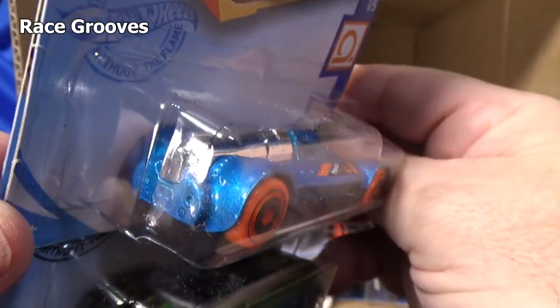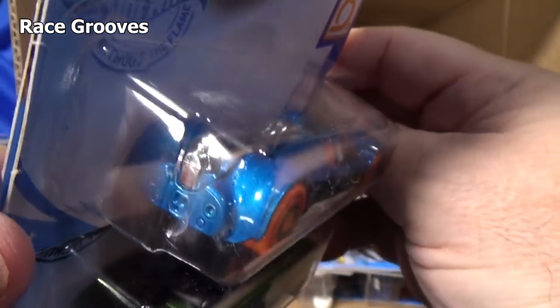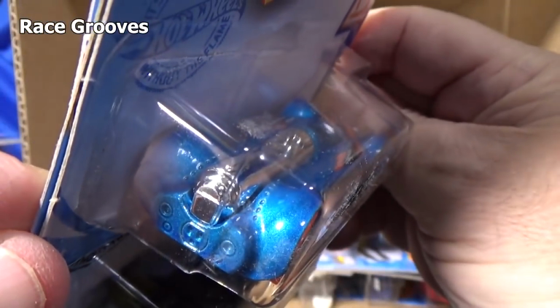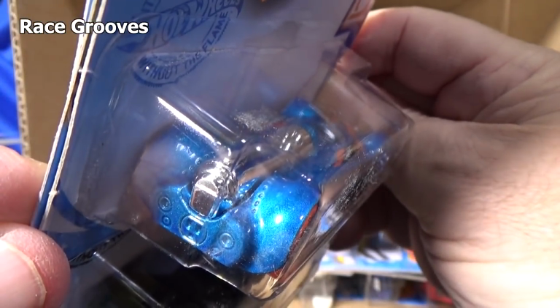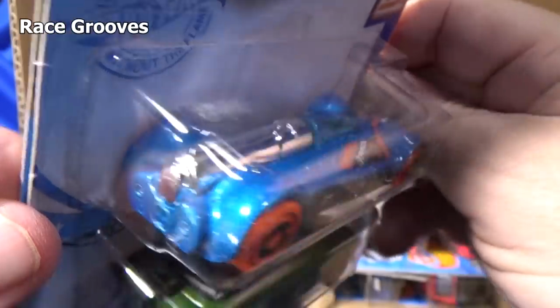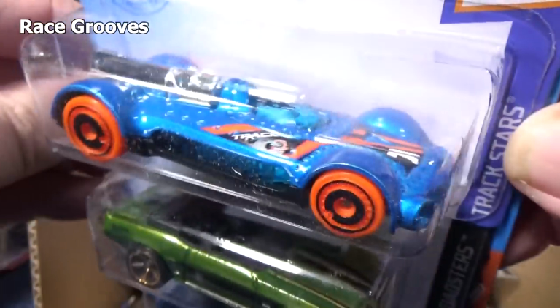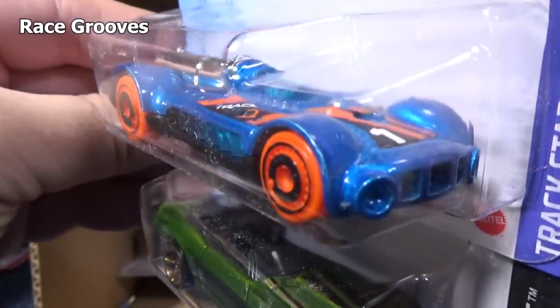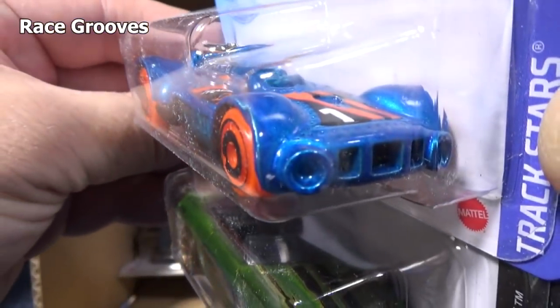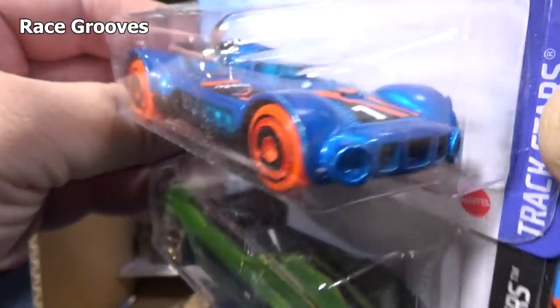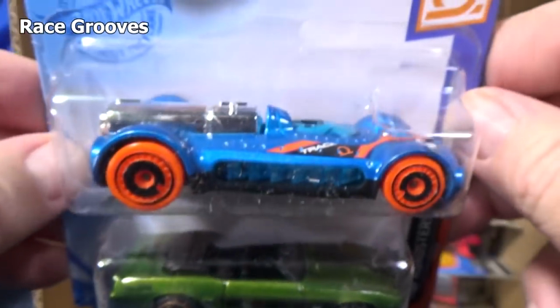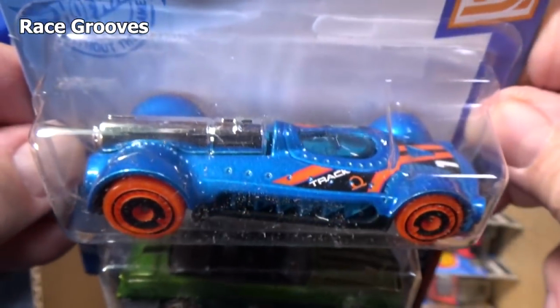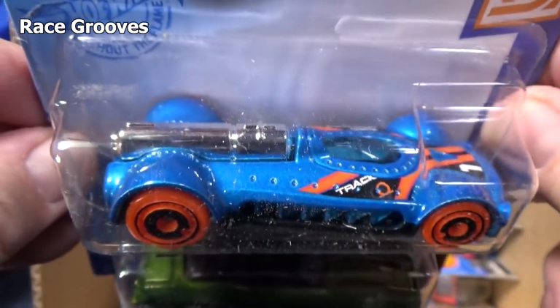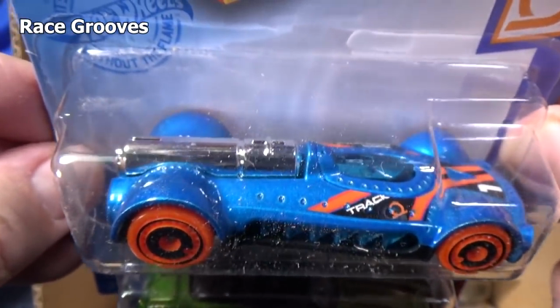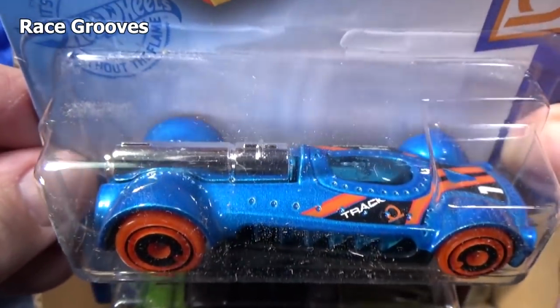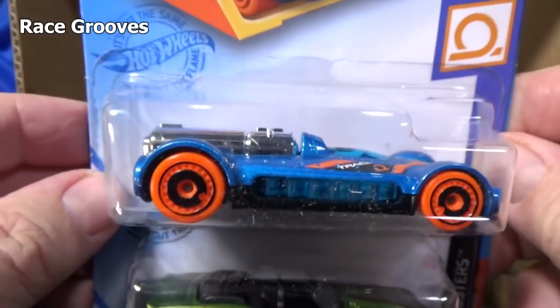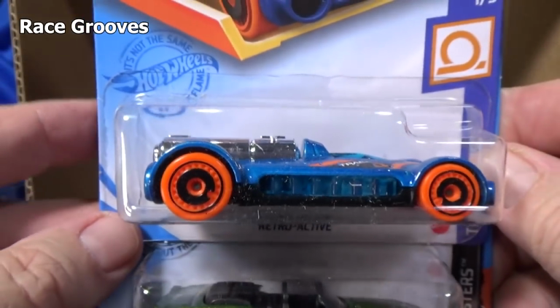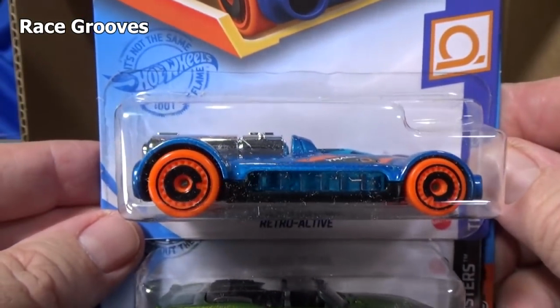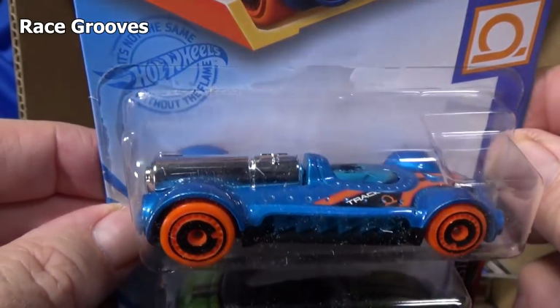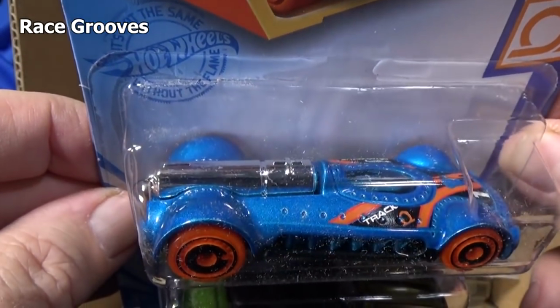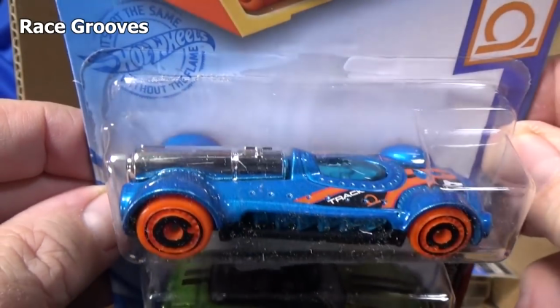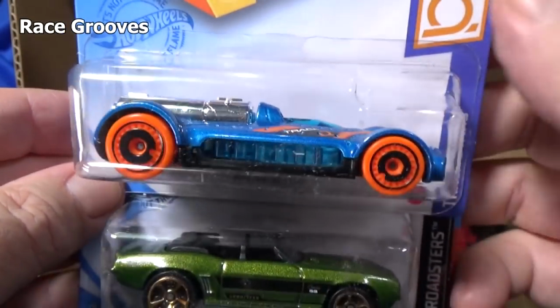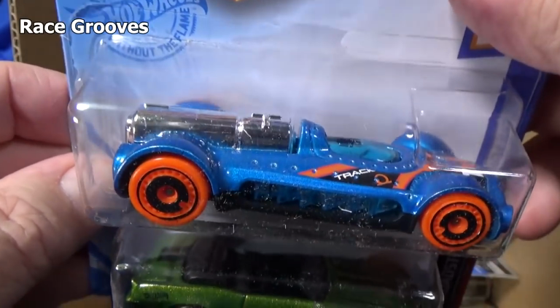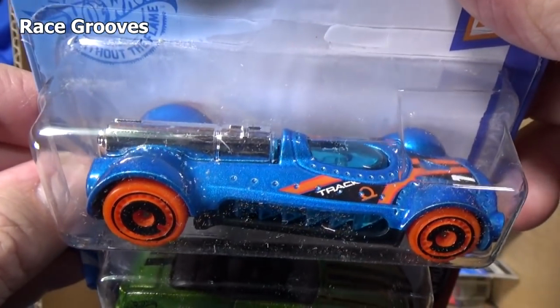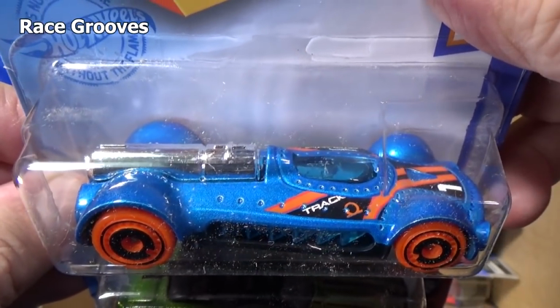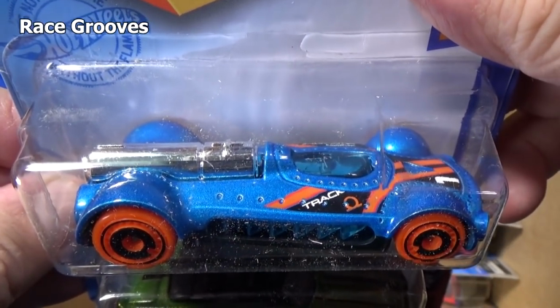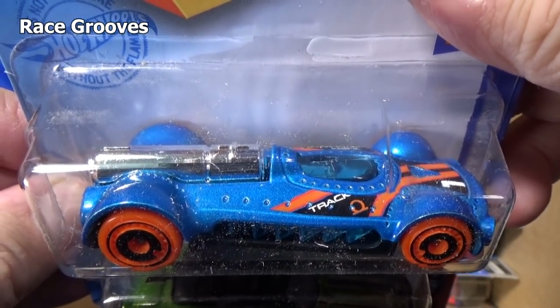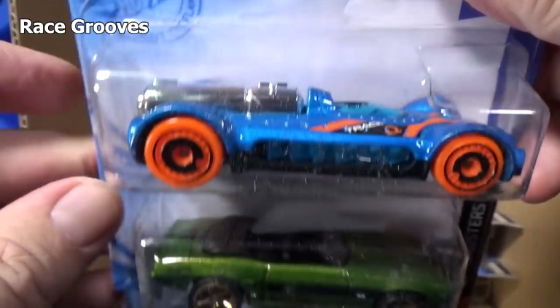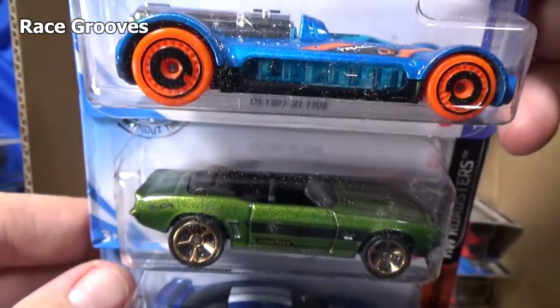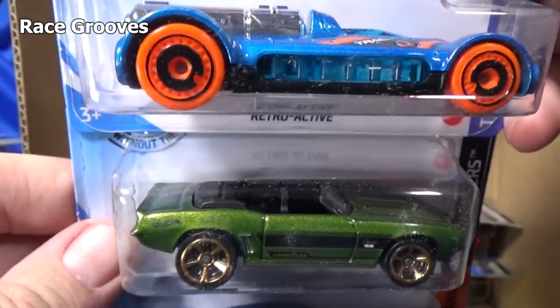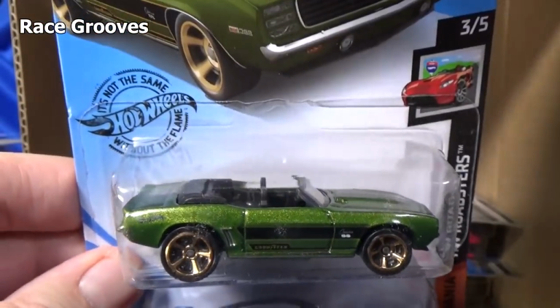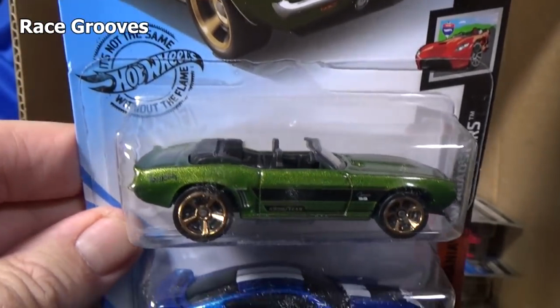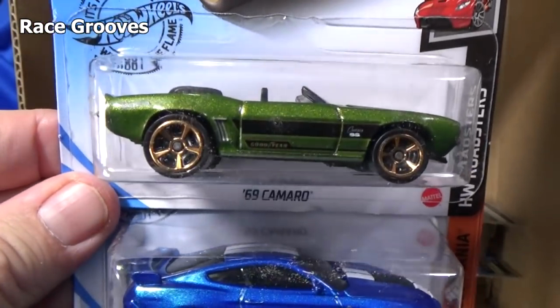I think it had five-pack releases, but as far as singles it kind of disappeared. Reminds me of Ballistic — low profile, kind of wide. What do you think? Does it look like Ballistic? Or are you a newer collector?